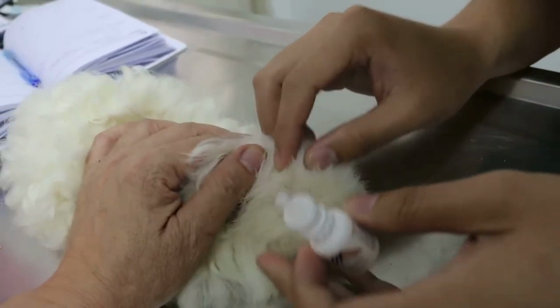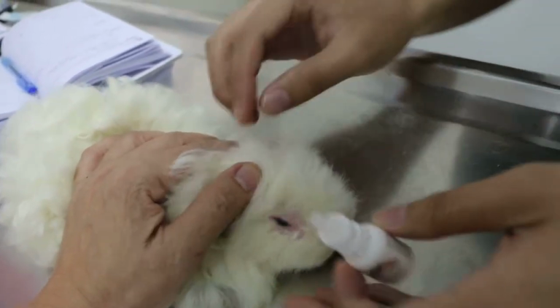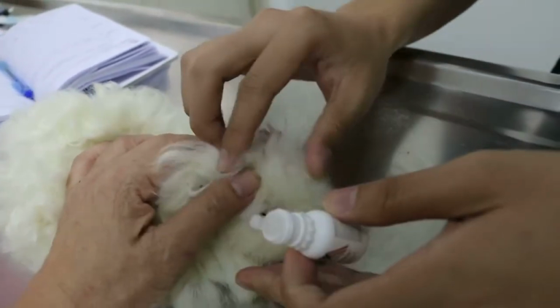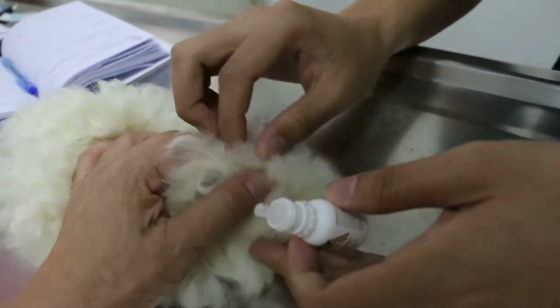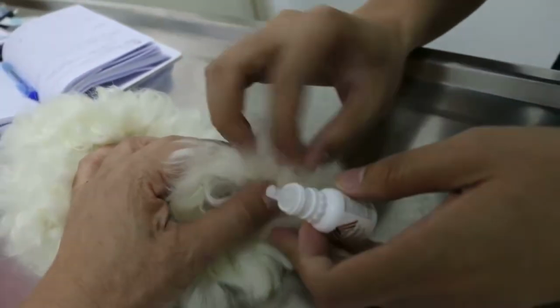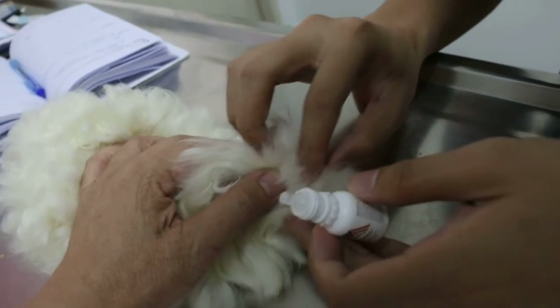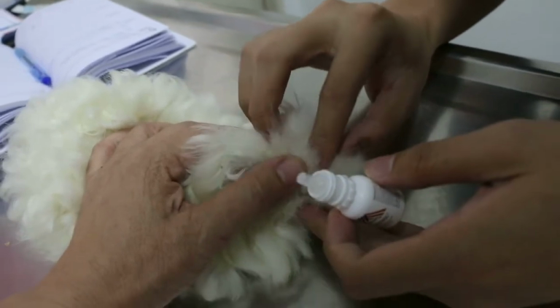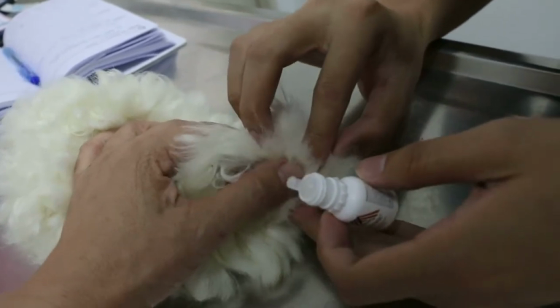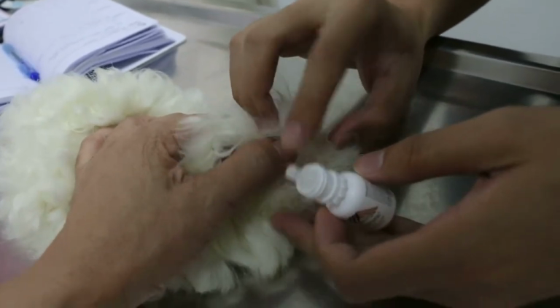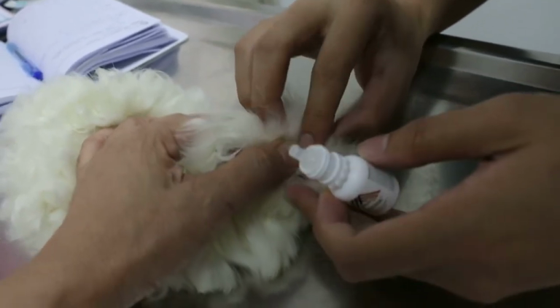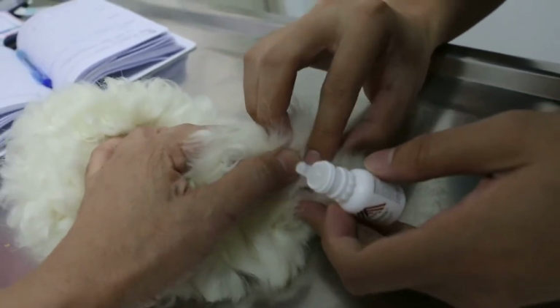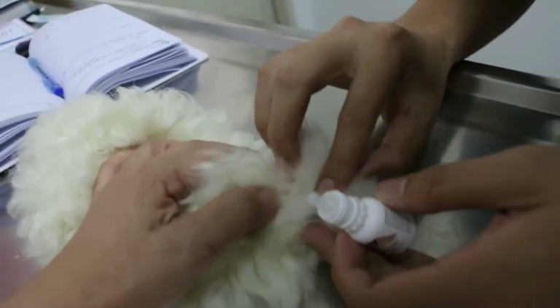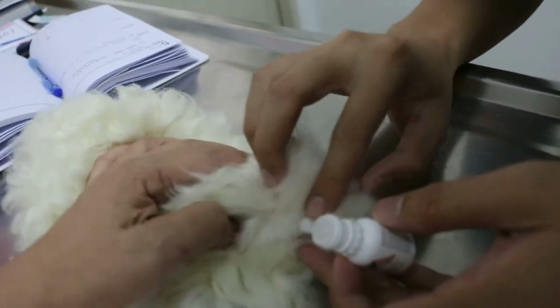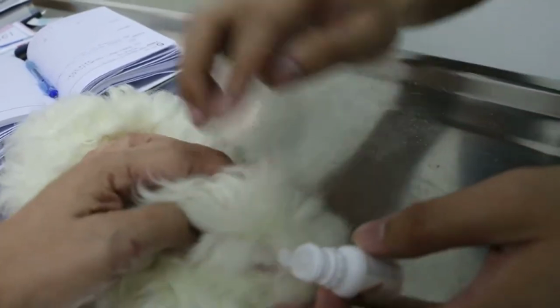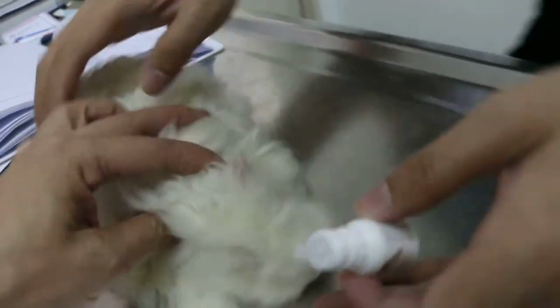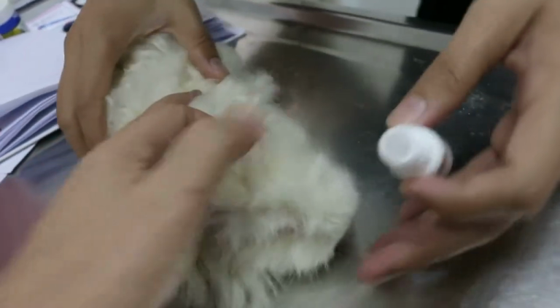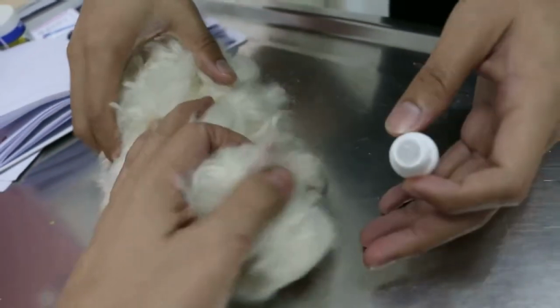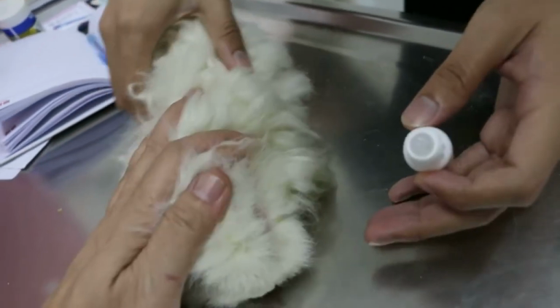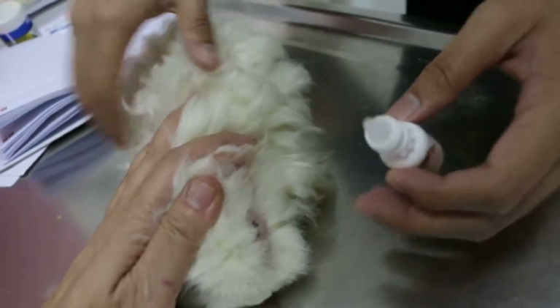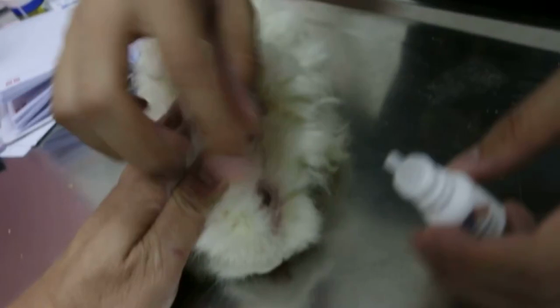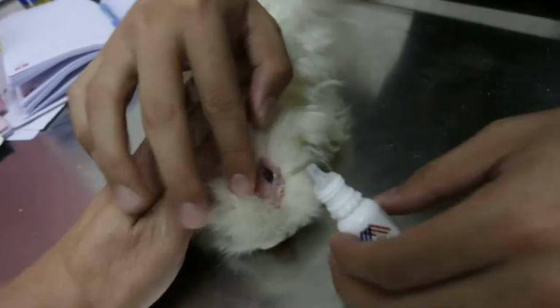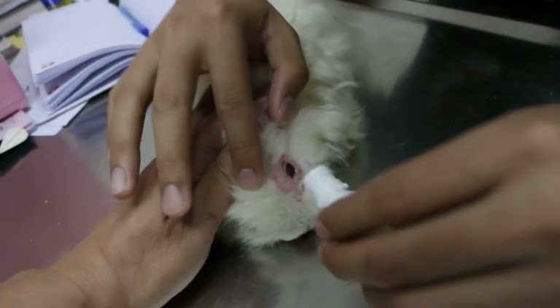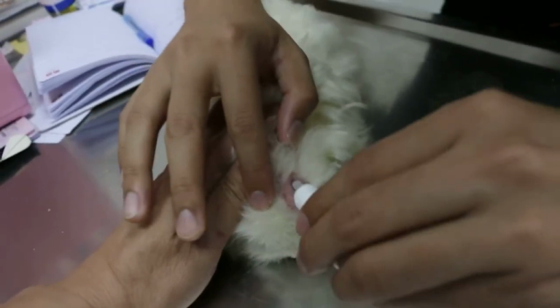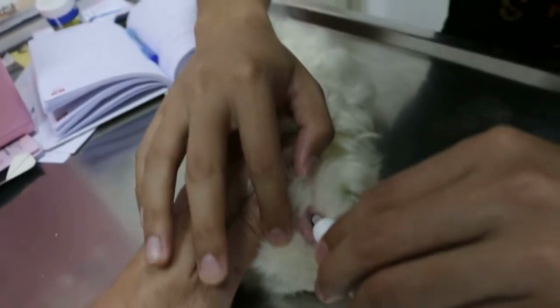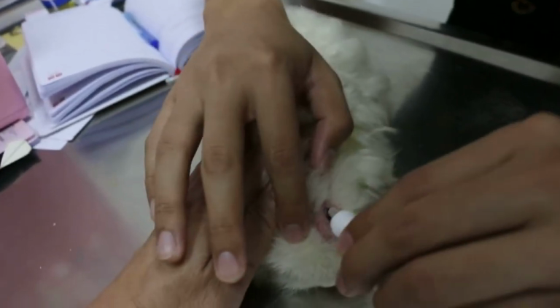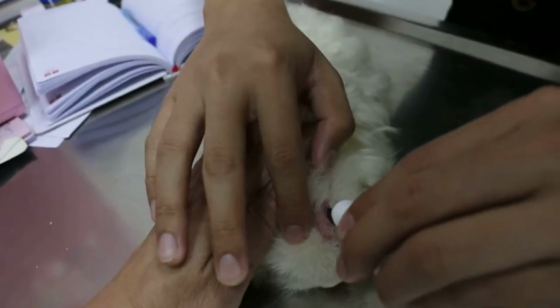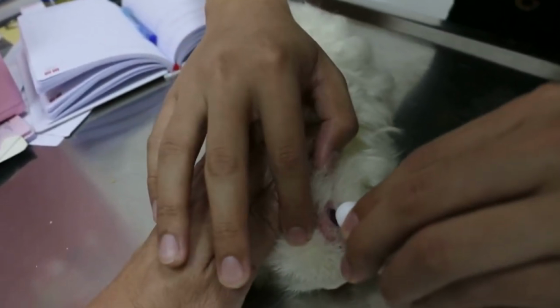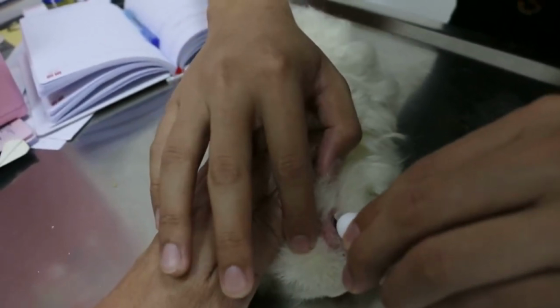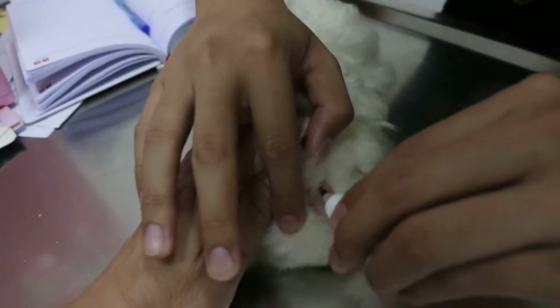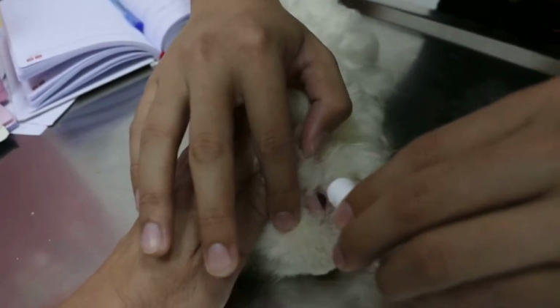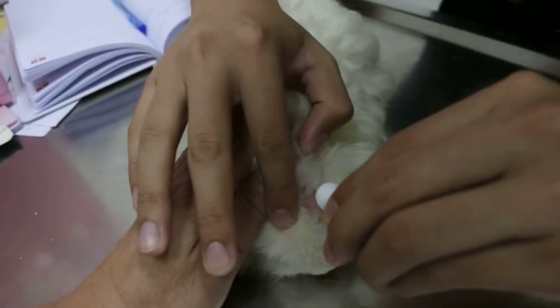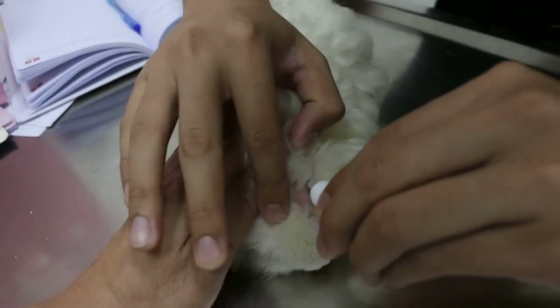Drop with it, then mask, drop. Then the other side — drop from the top here. Okay.